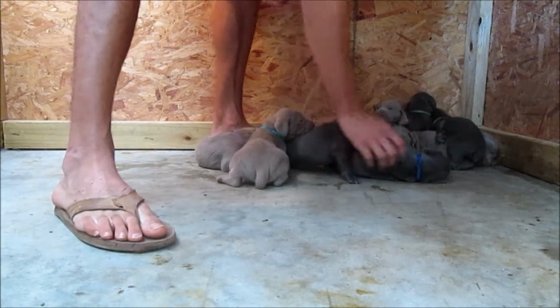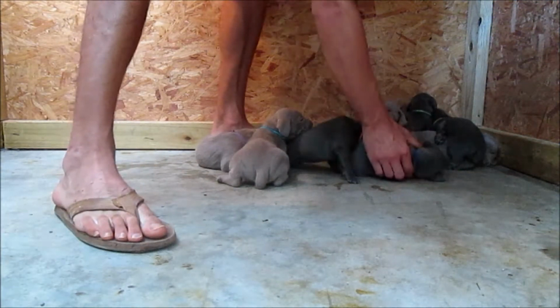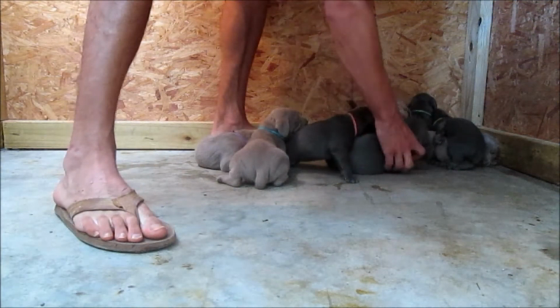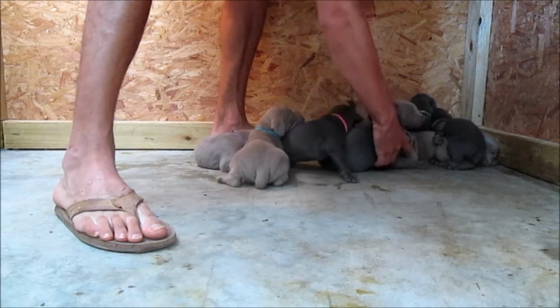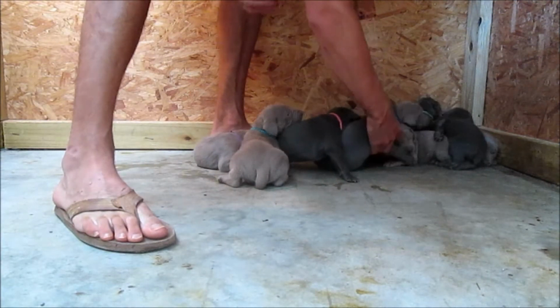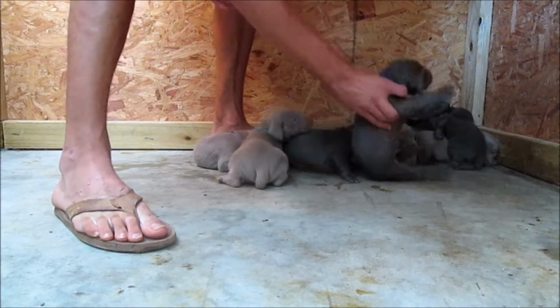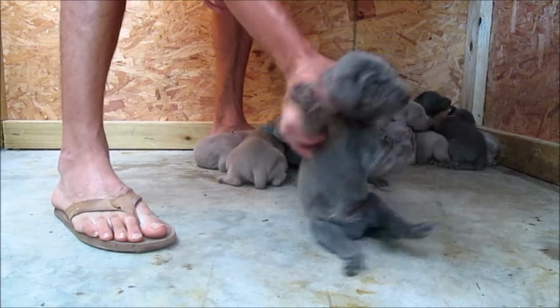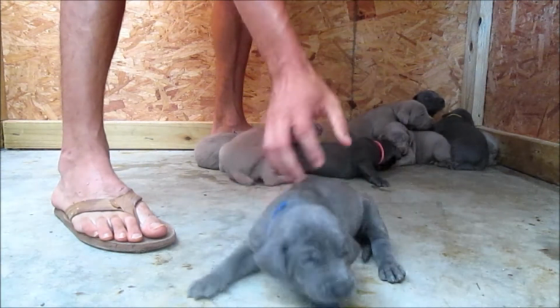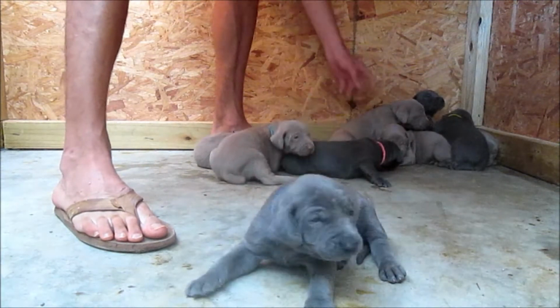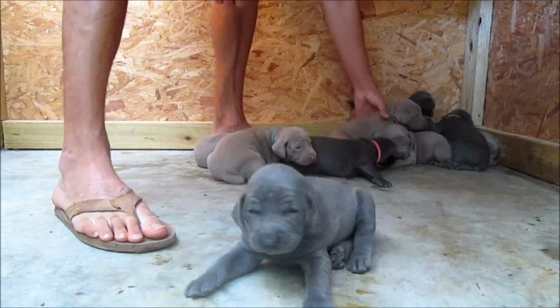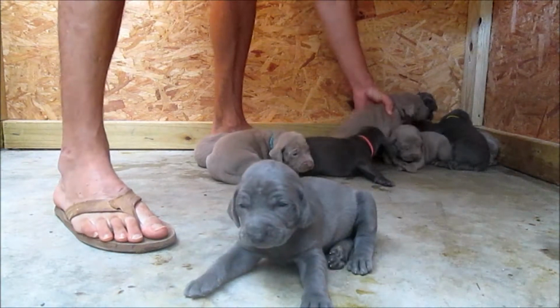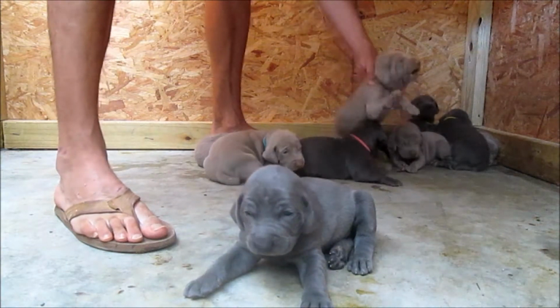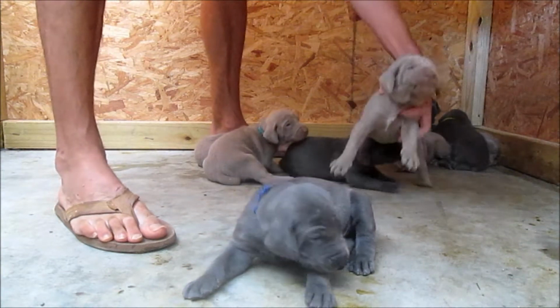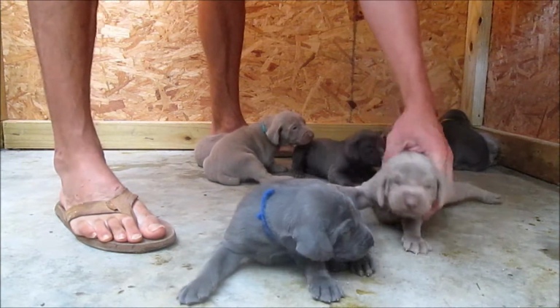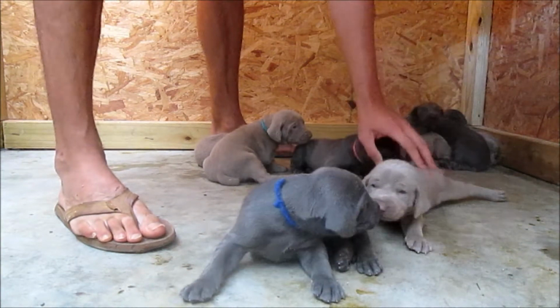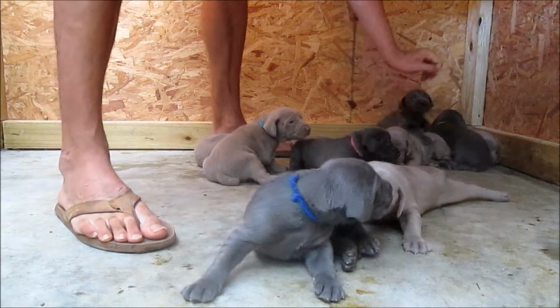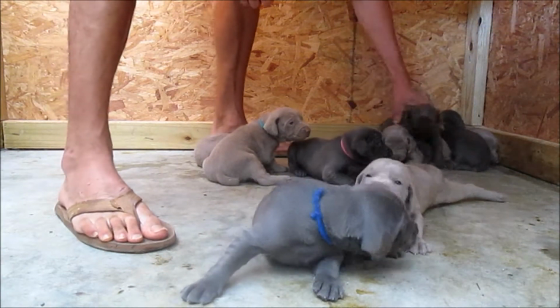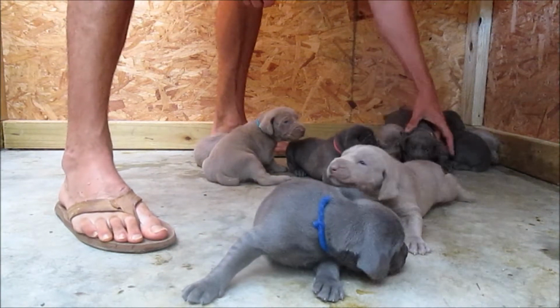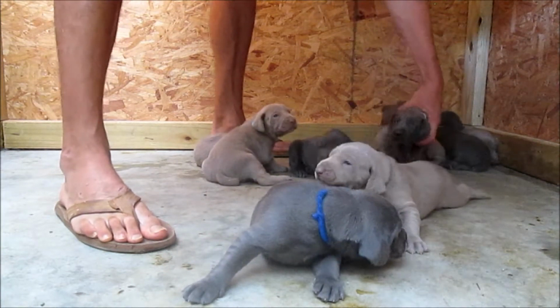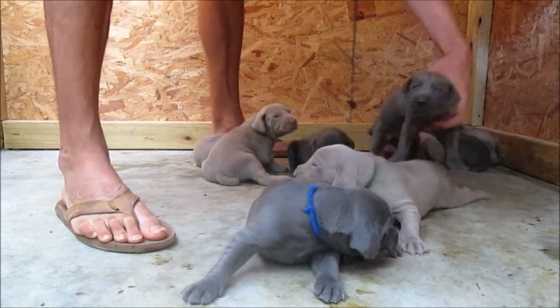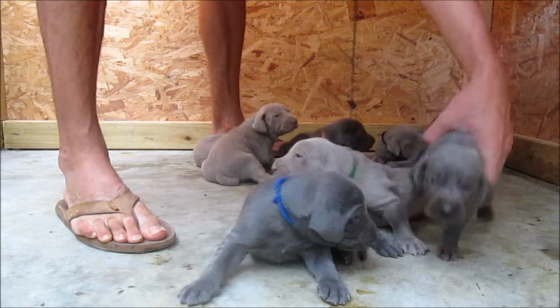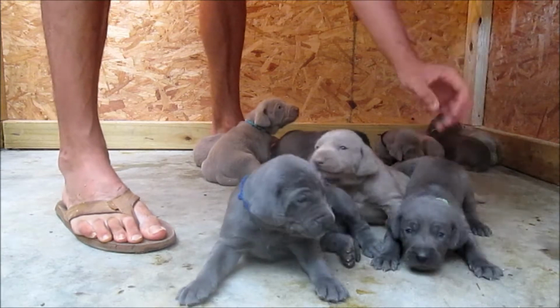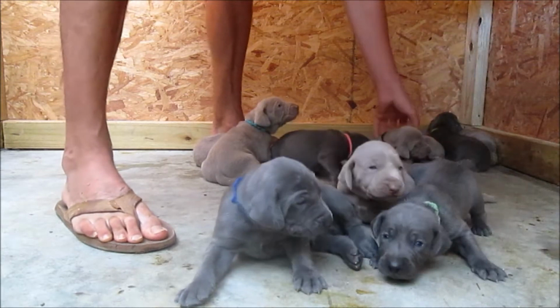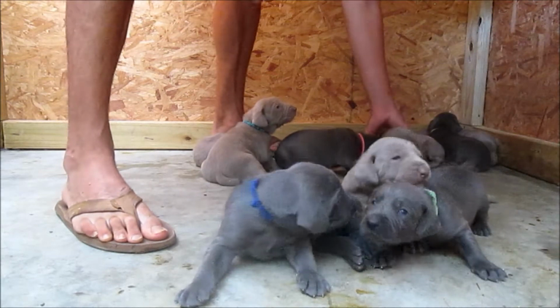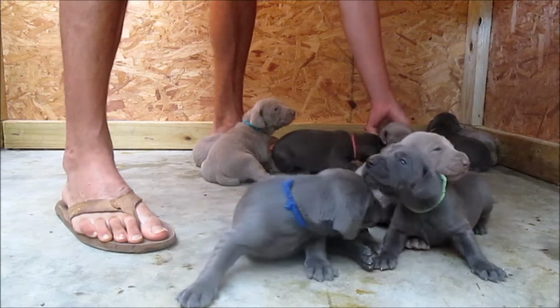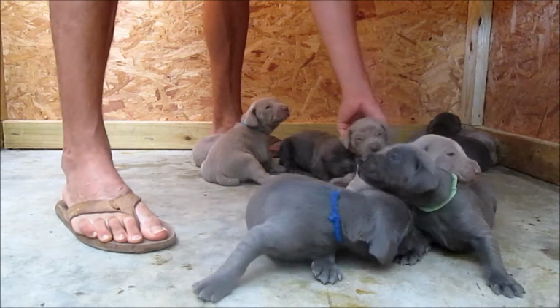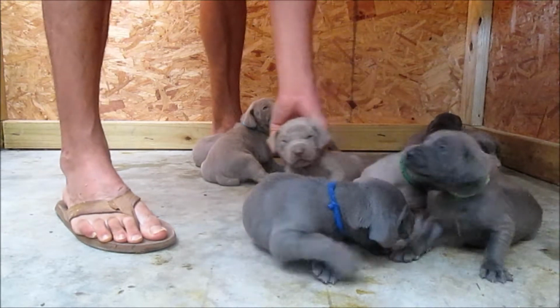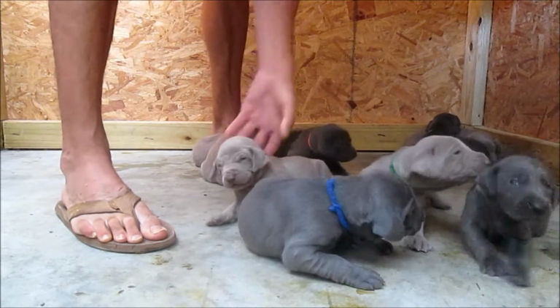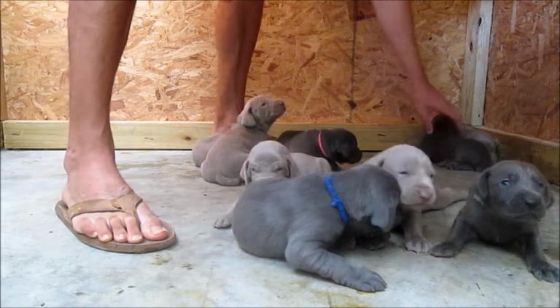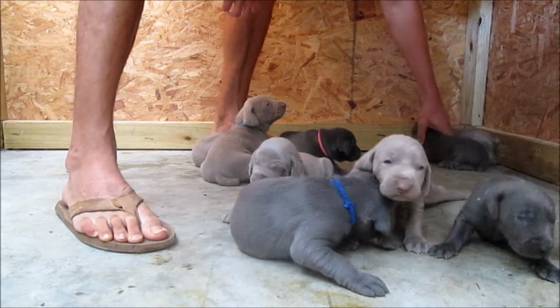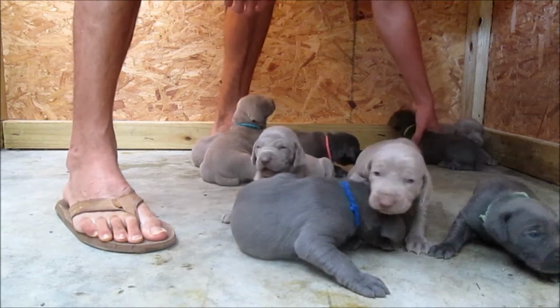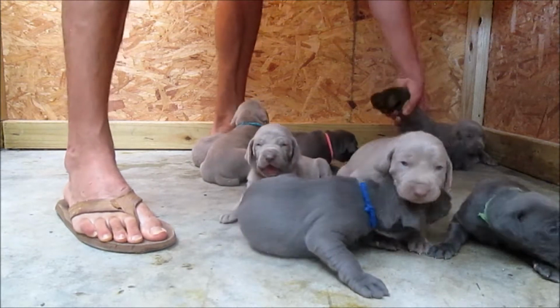We're going to wake these other guys up, and you're going to get to see the pups interact, walk around, and play a little bit. And then of course I'll hold up all the puppies too and give everybody a good close-up look.